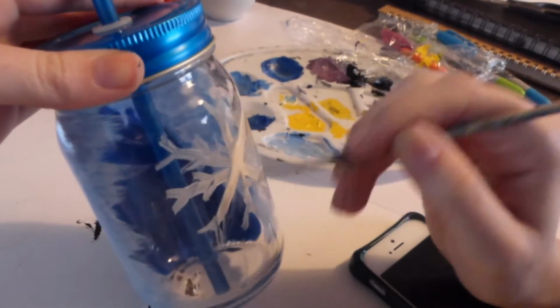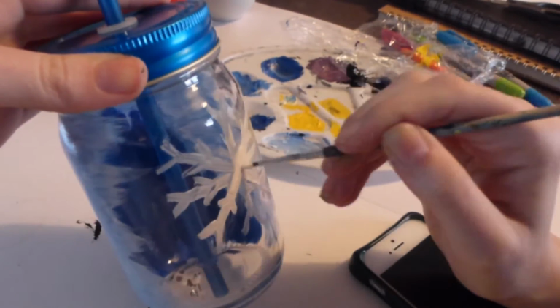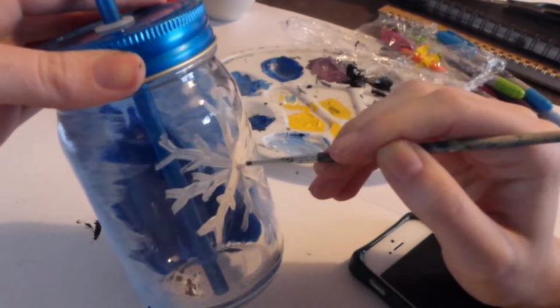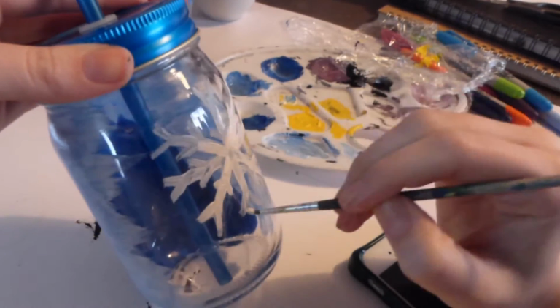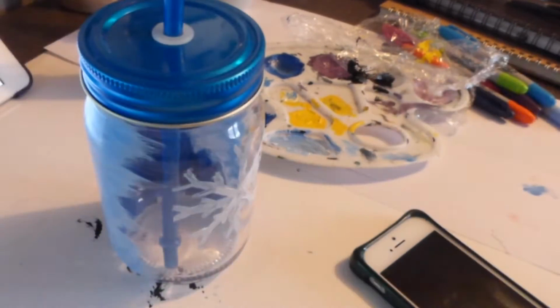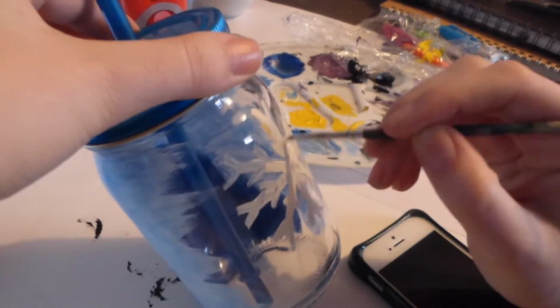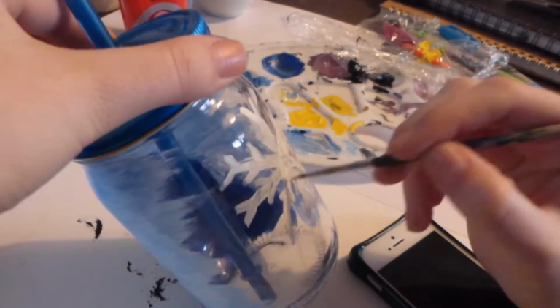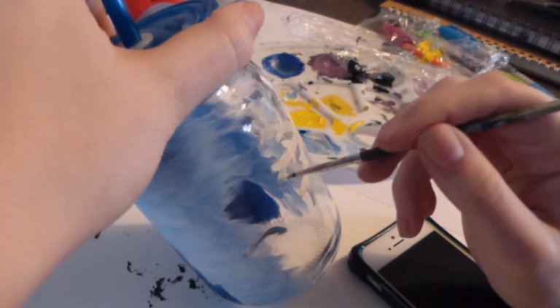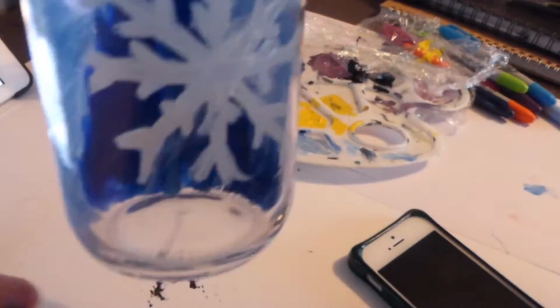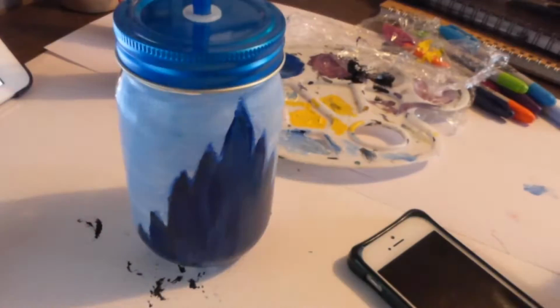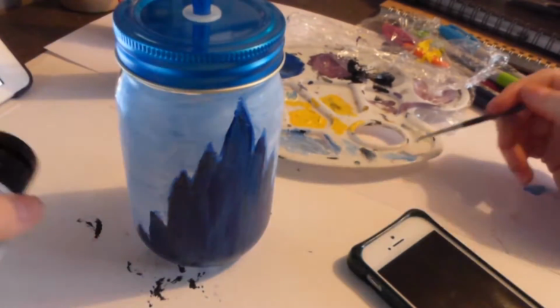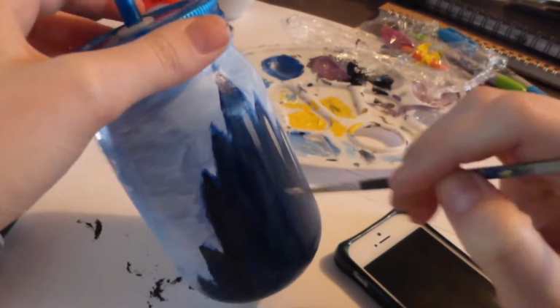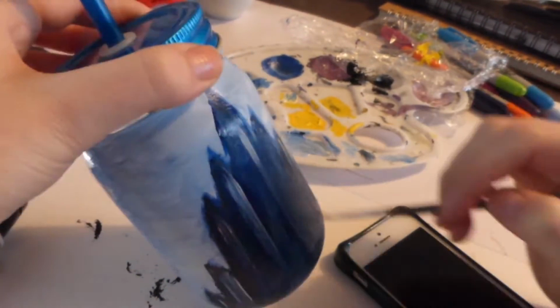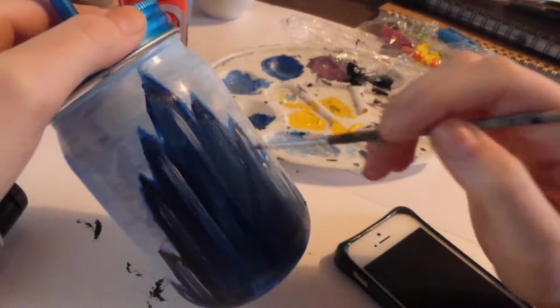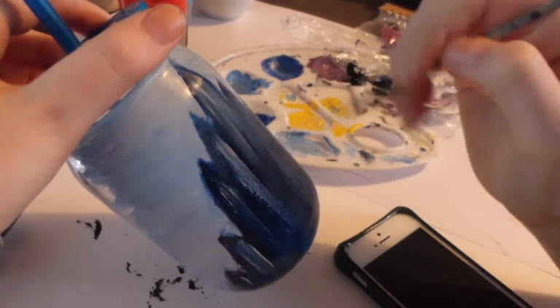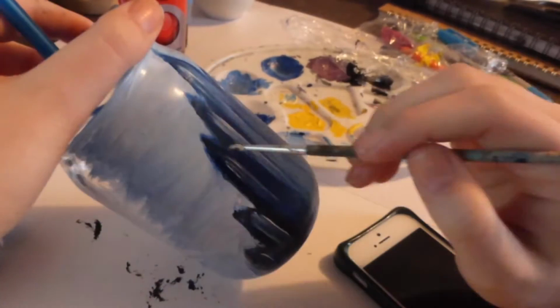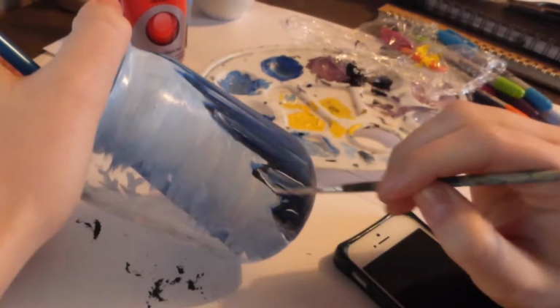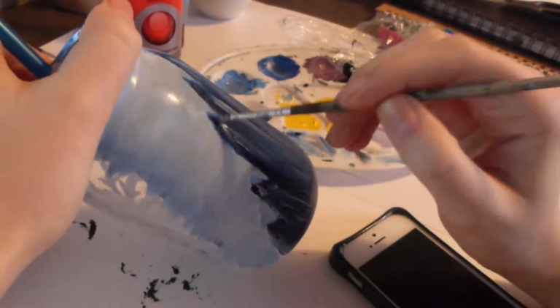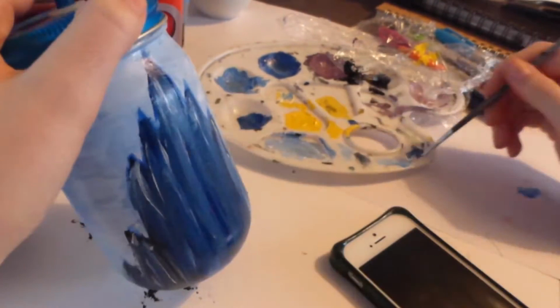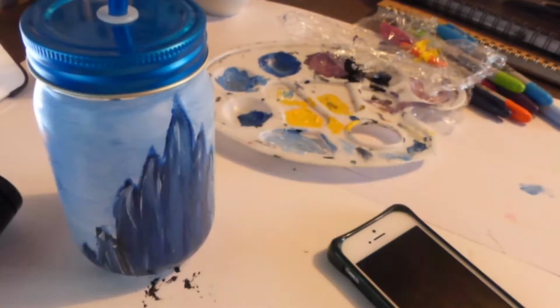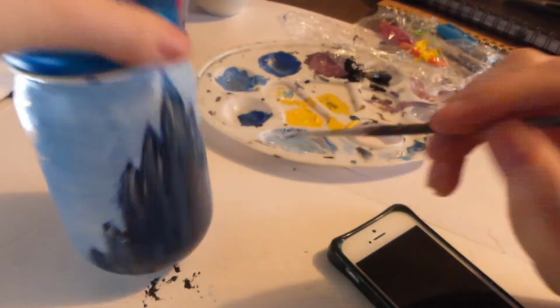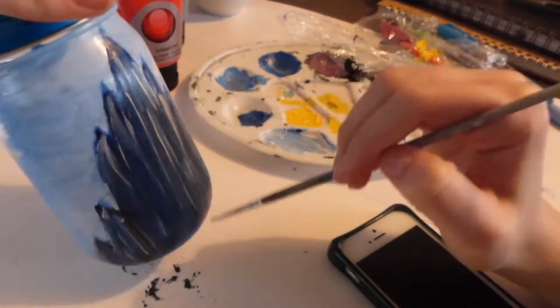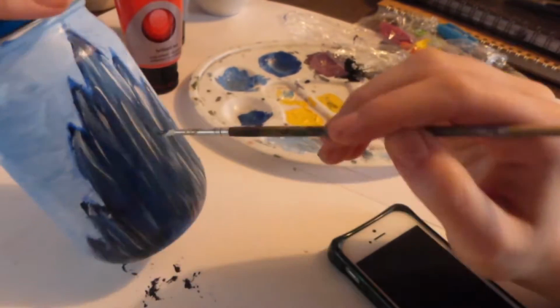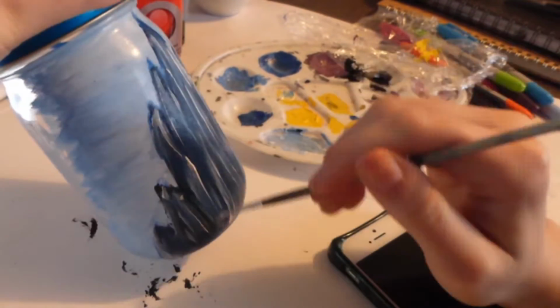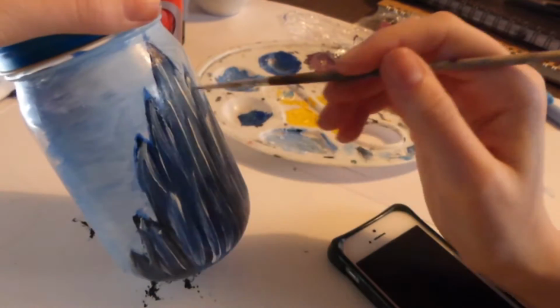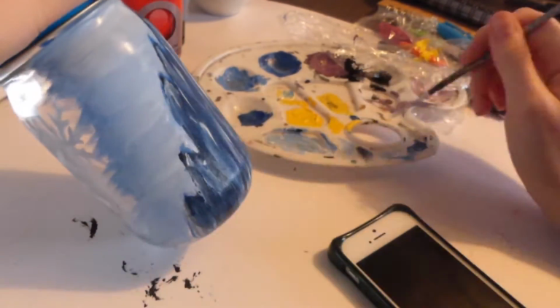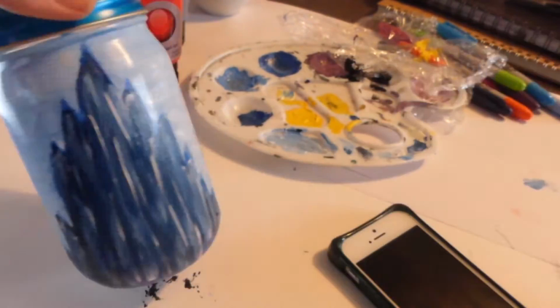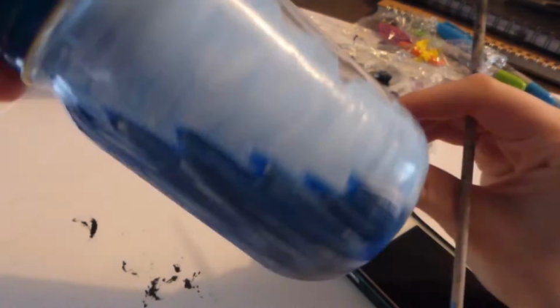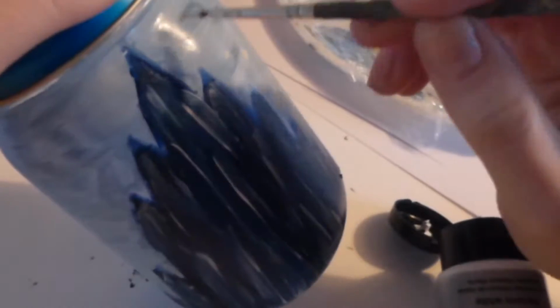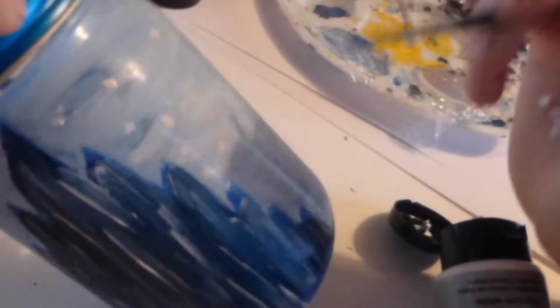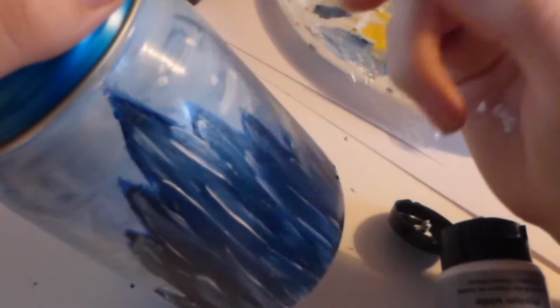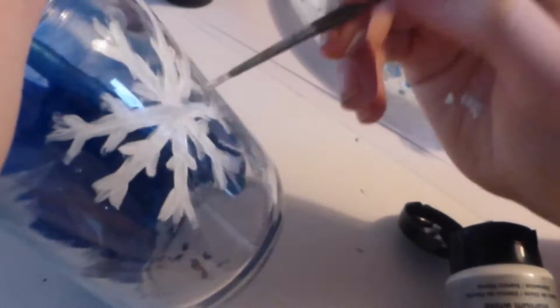Then I just went over the snowflake again — you'll probably have to do this quite a few times. Here I also used some white paint to add some little snowflakes on the blue background.